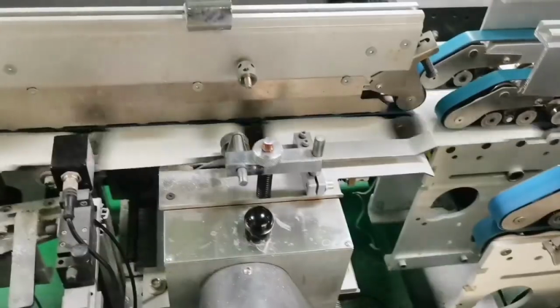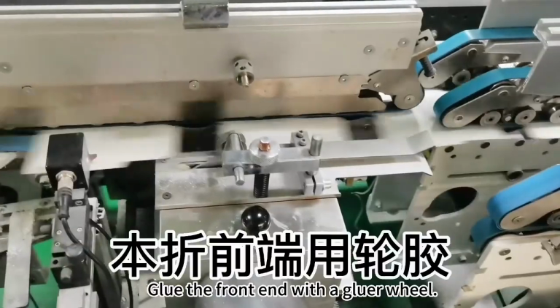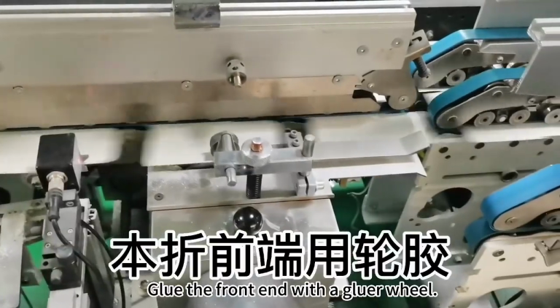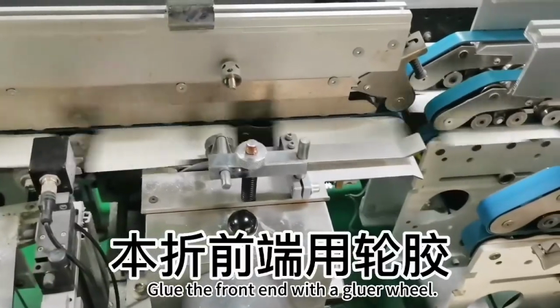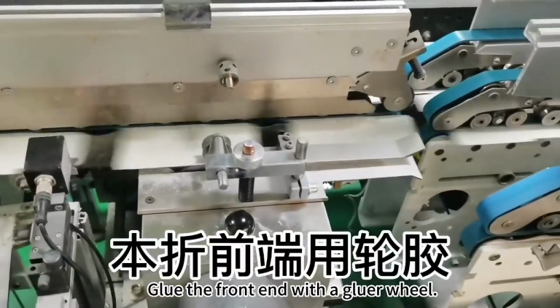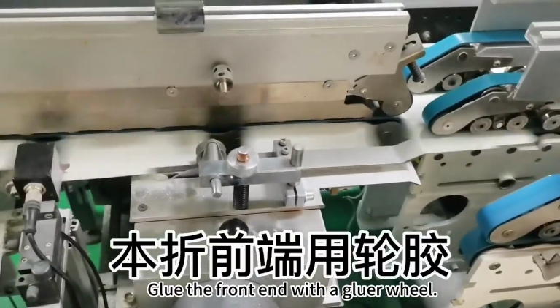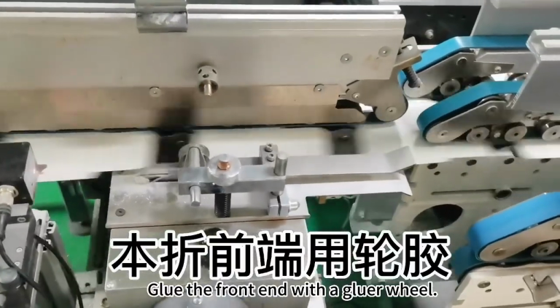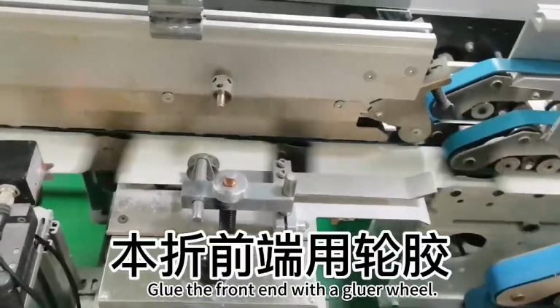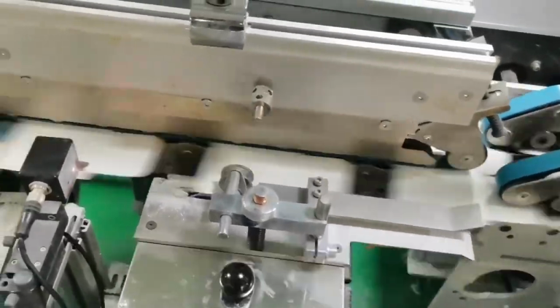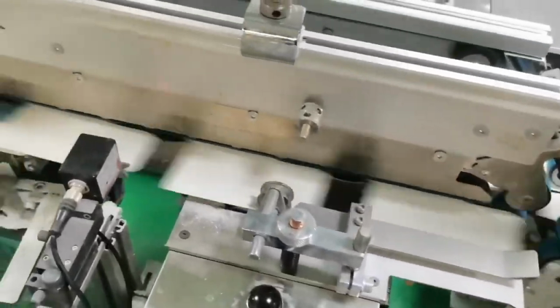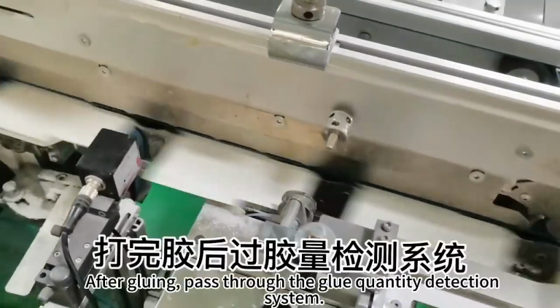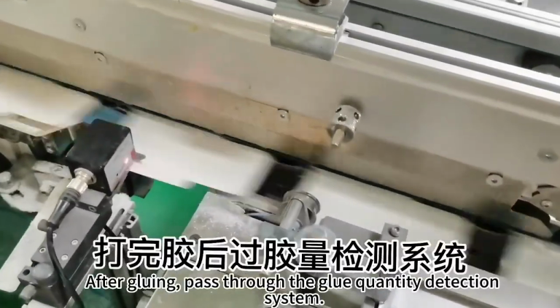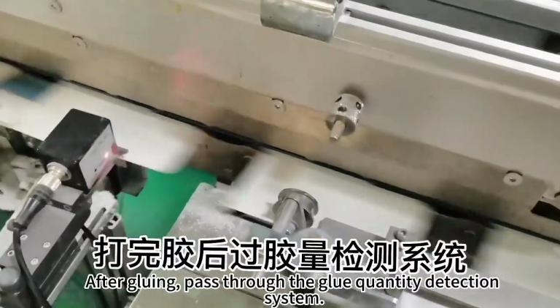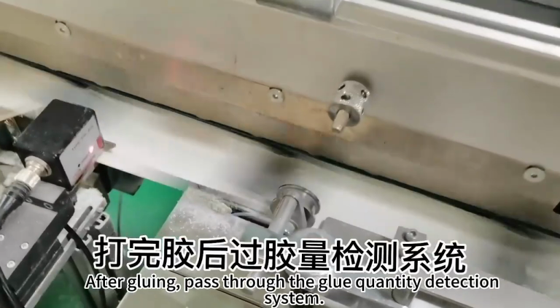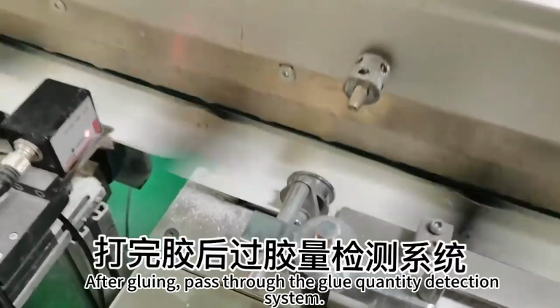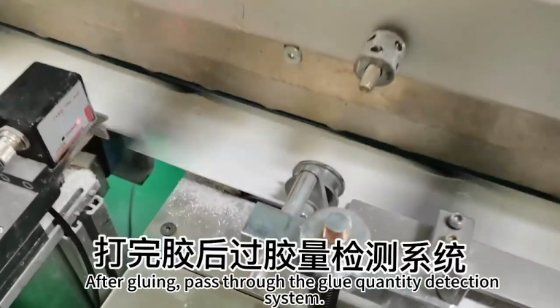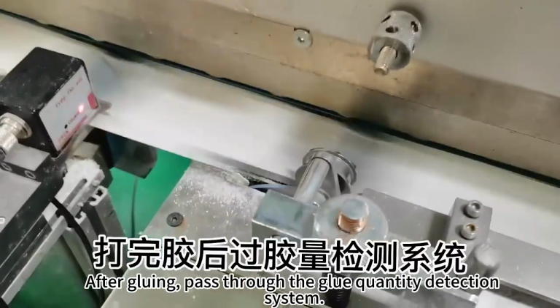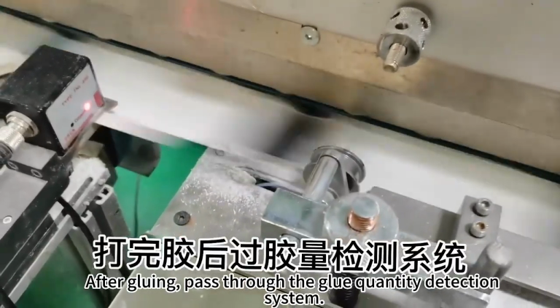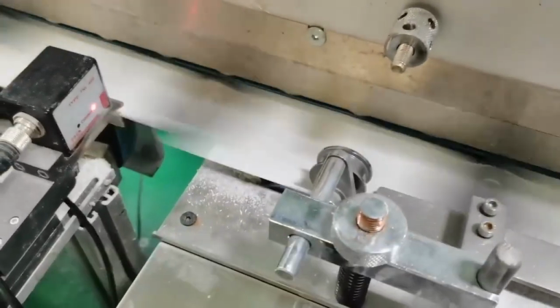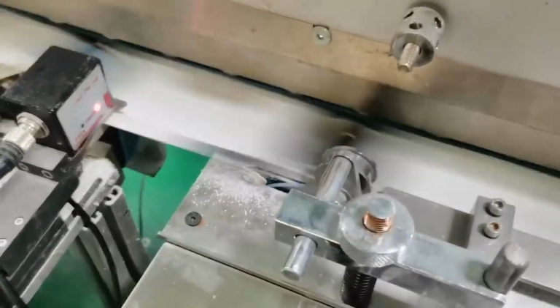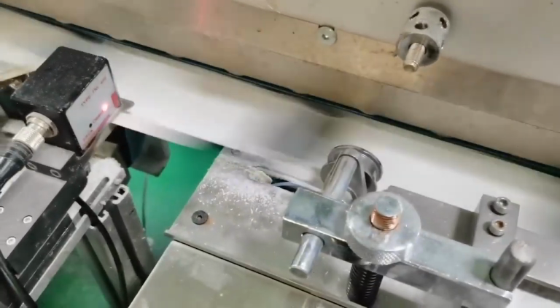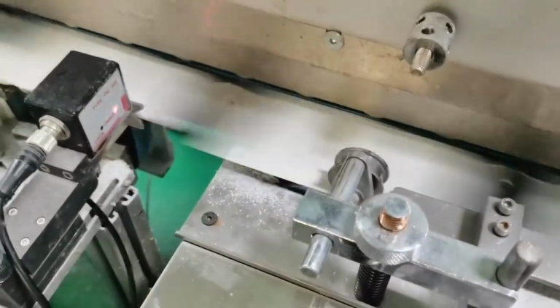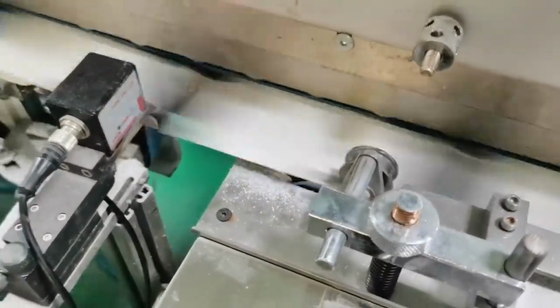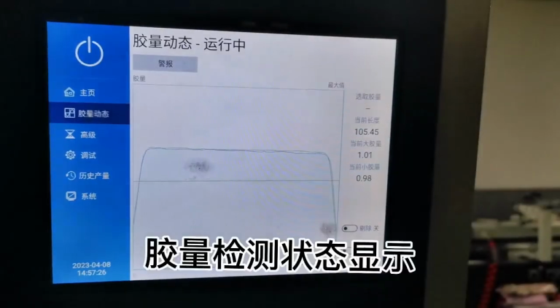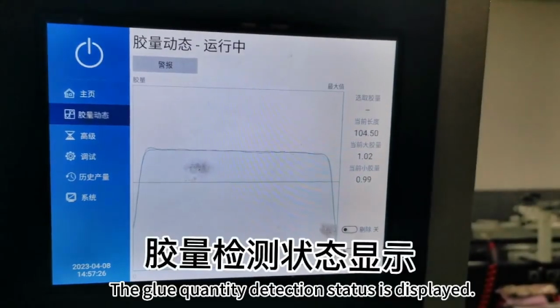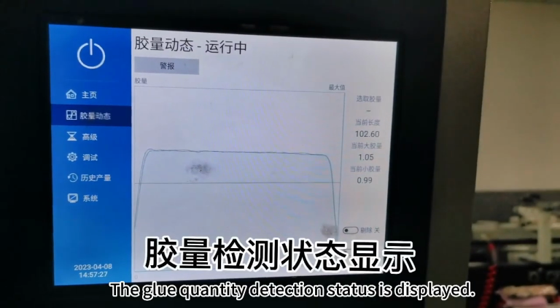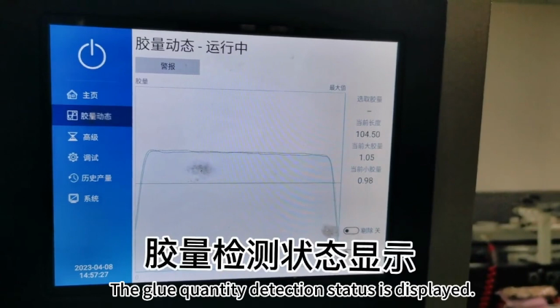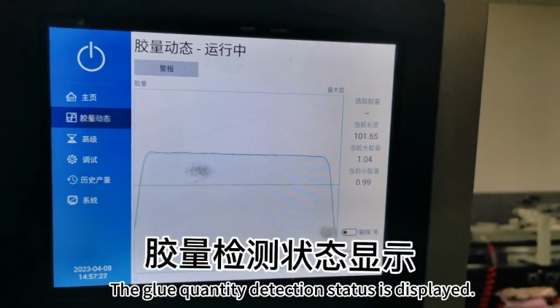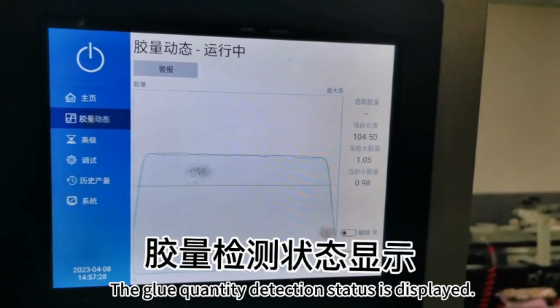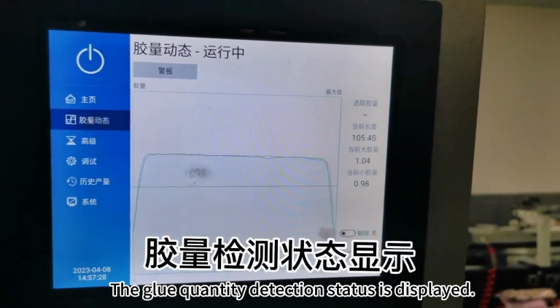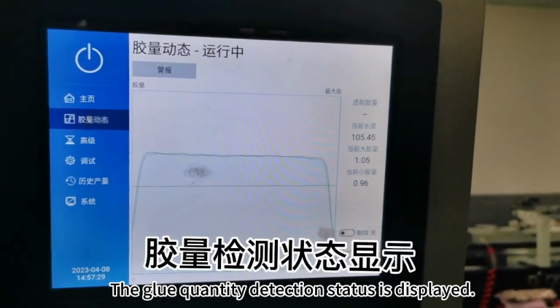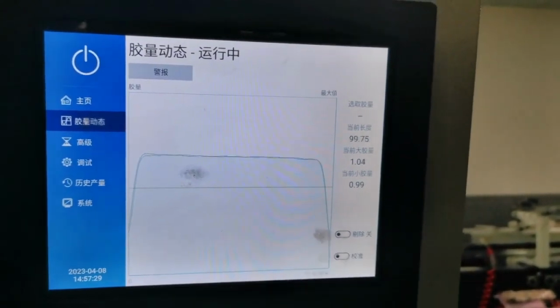Glue the front end with the gluer width. After gluing, pass through the glue quantity detection paper. The glue quantity detection status is increased.